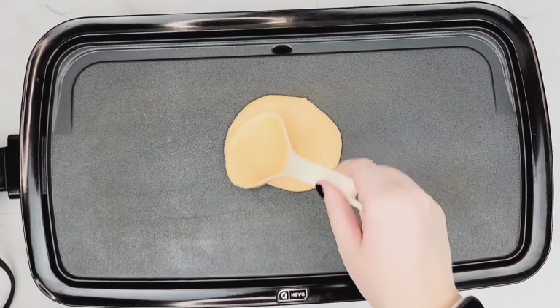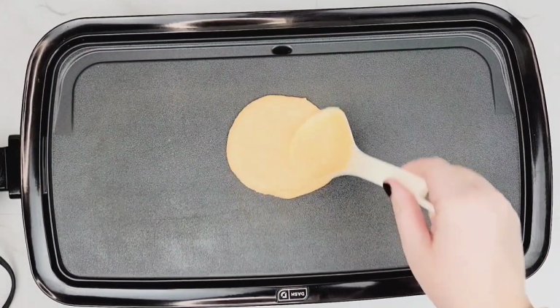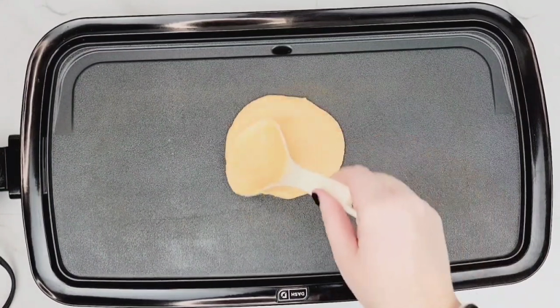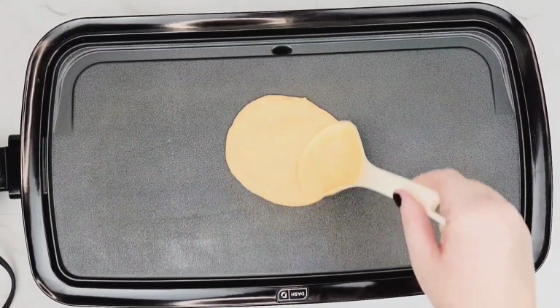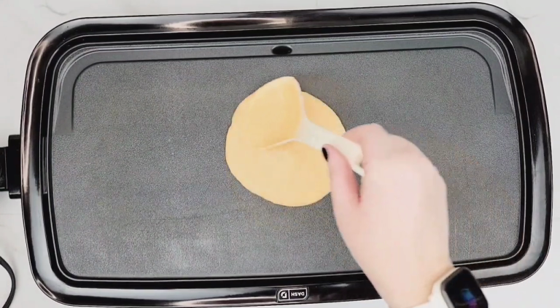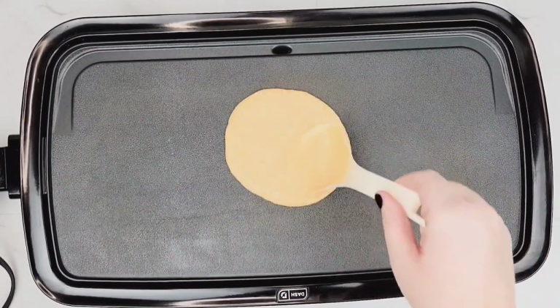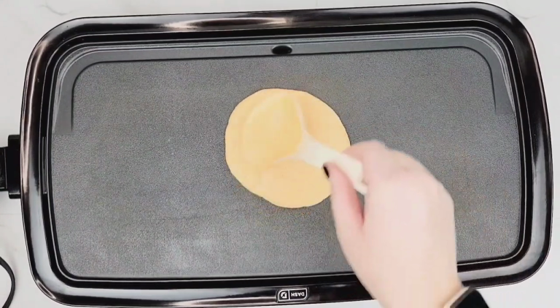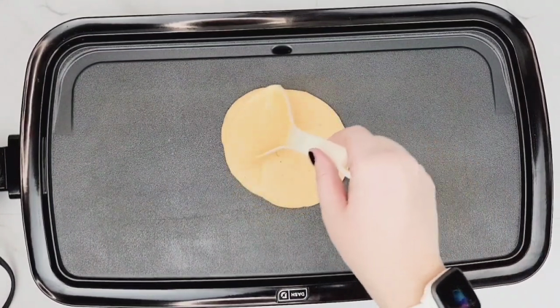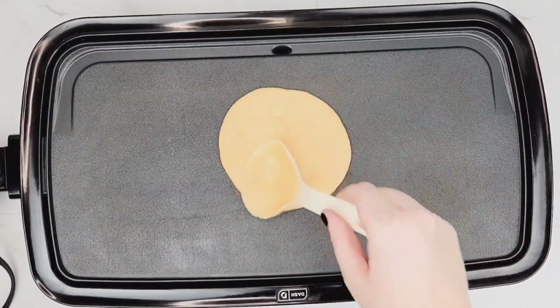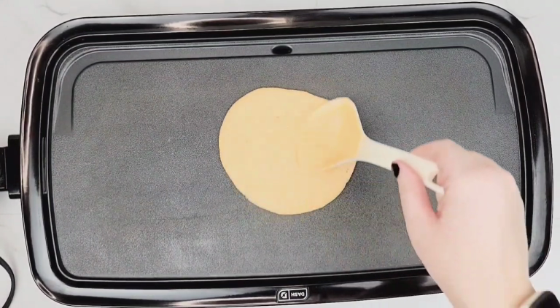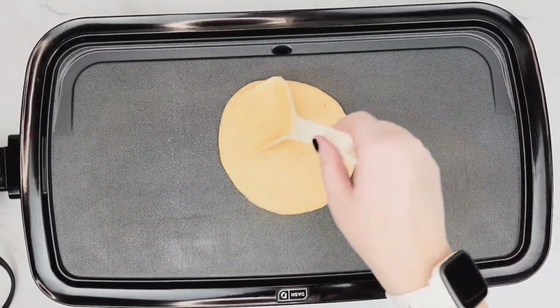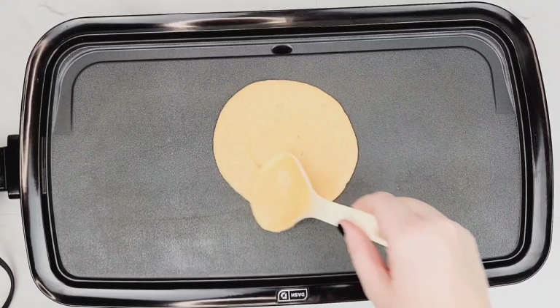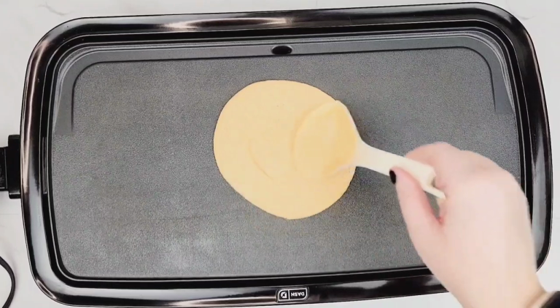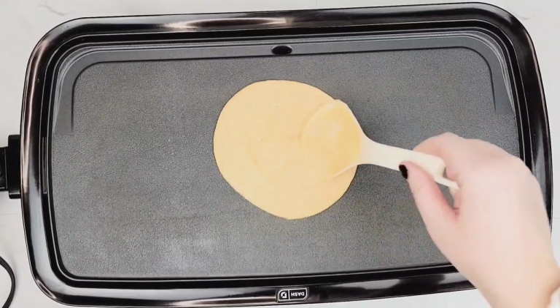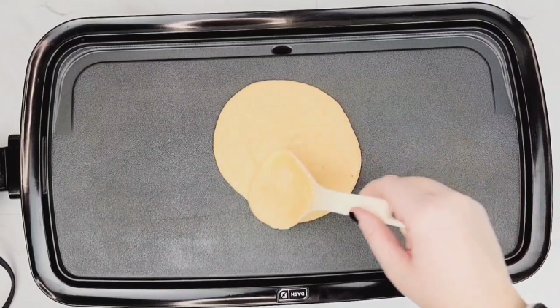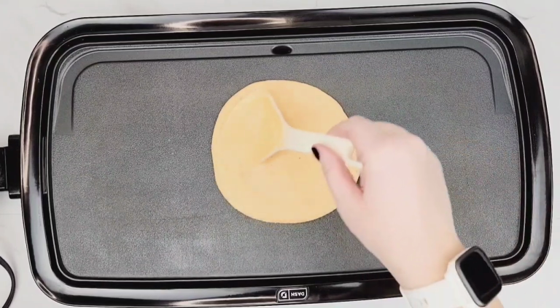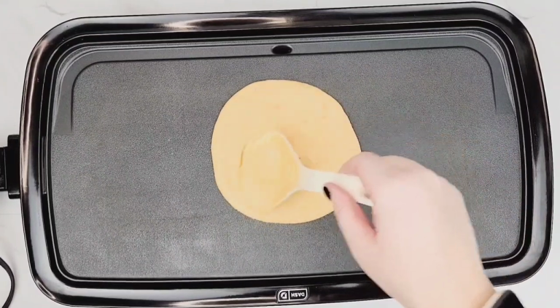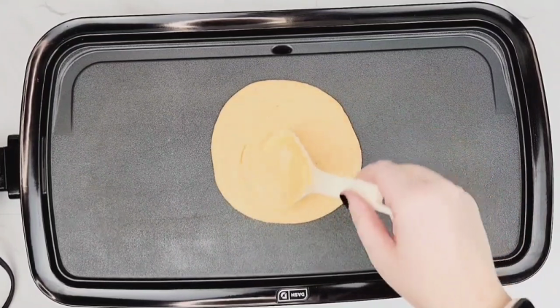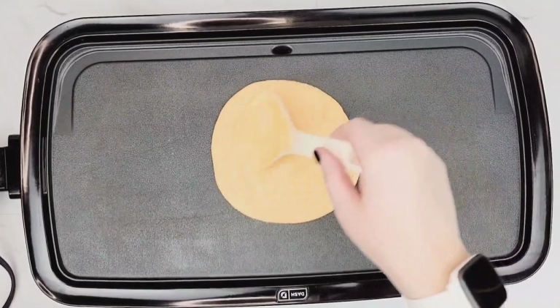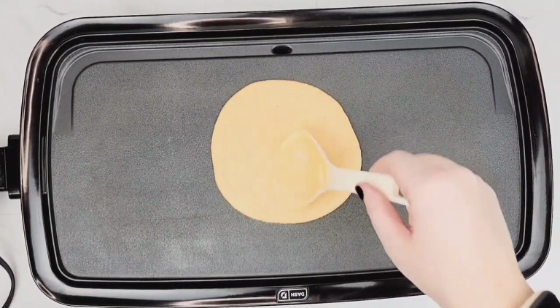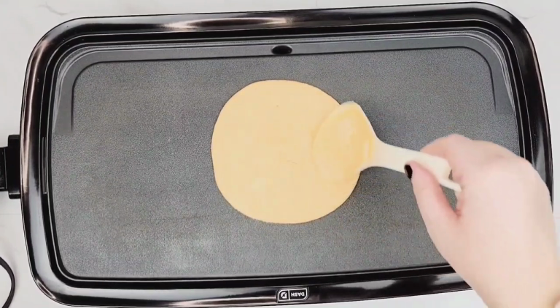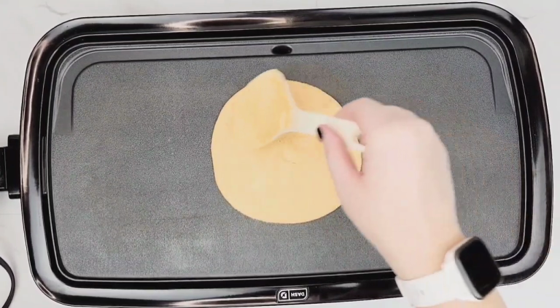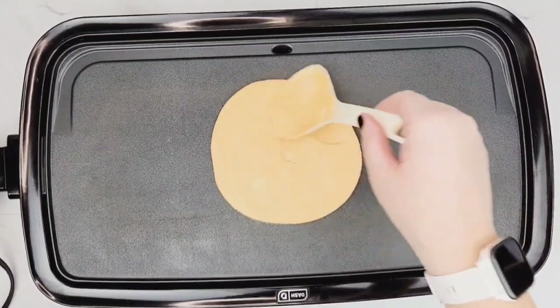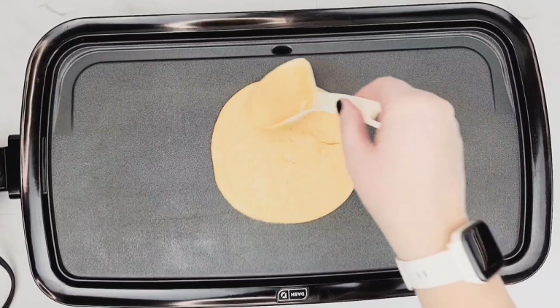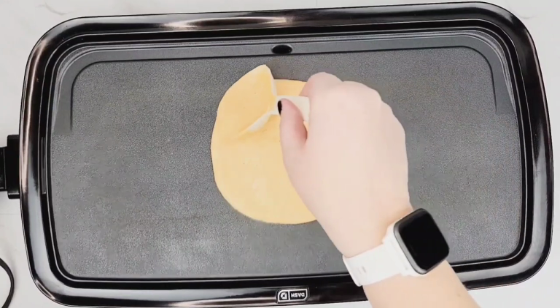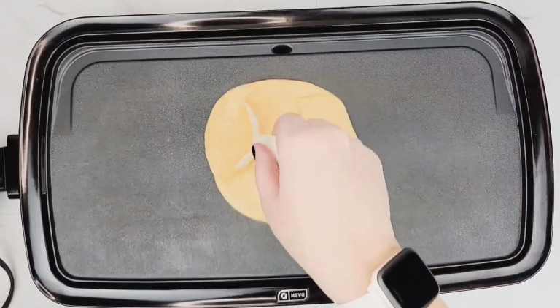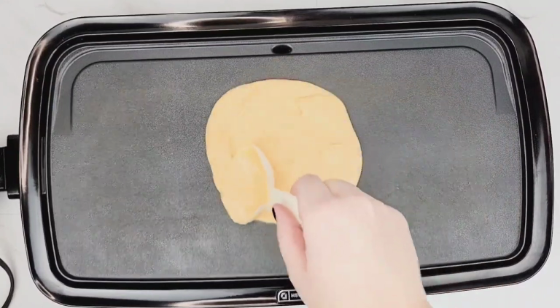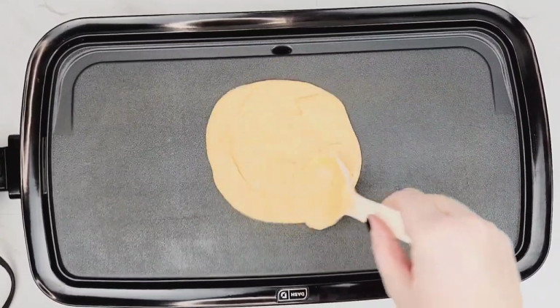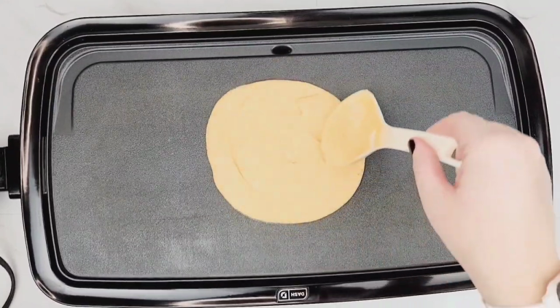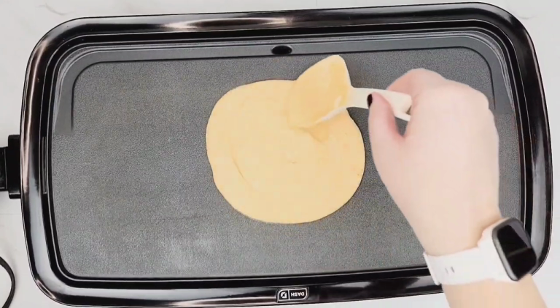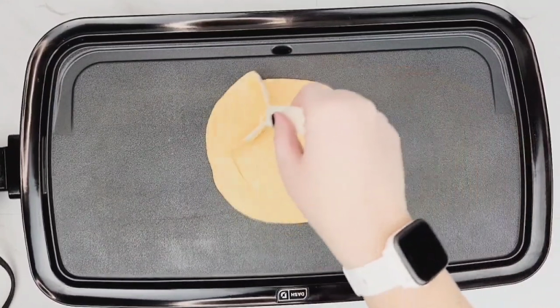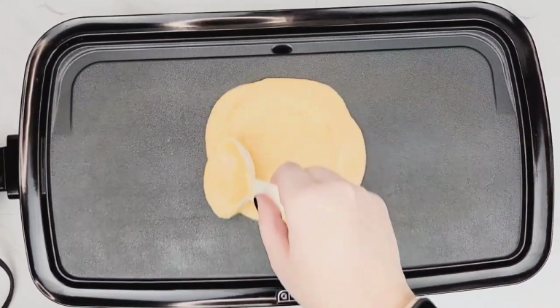I just love this one because it releases so easy. So when you're making your wraps or your taco shells, you want to make sure that you have some type of ladle to do it because it really helps to dump it out and then kind of smooth it out.